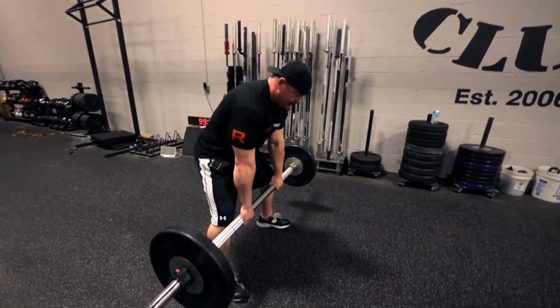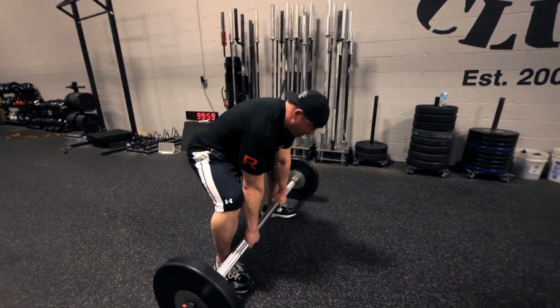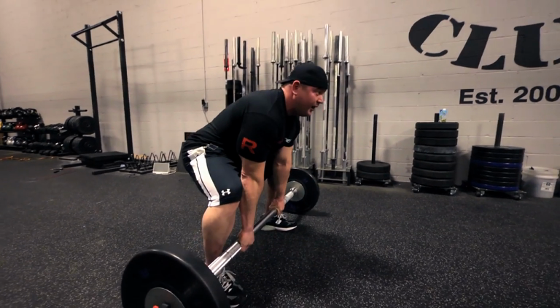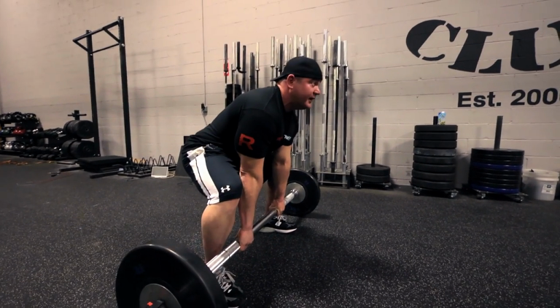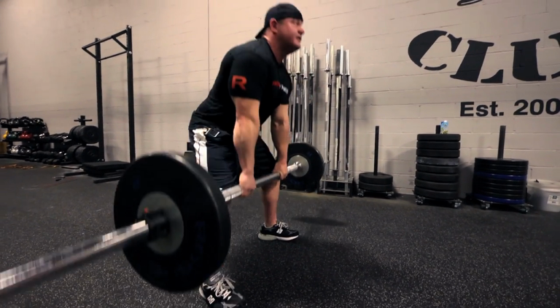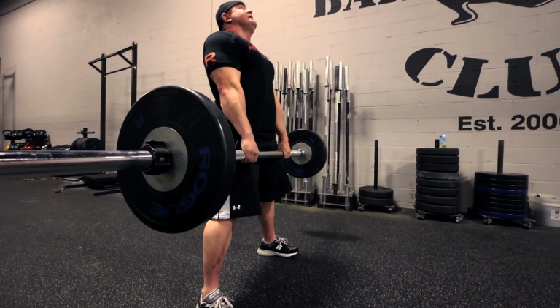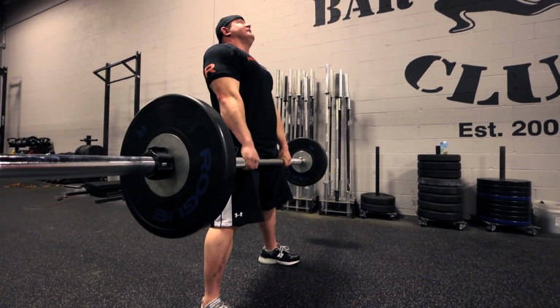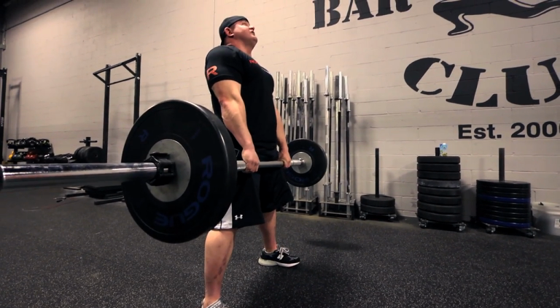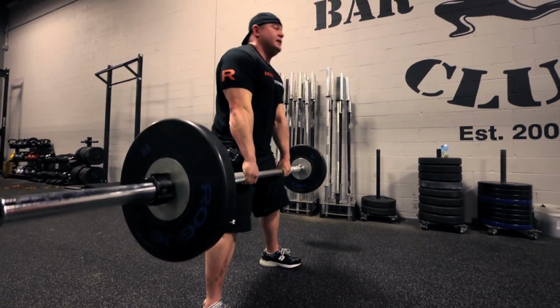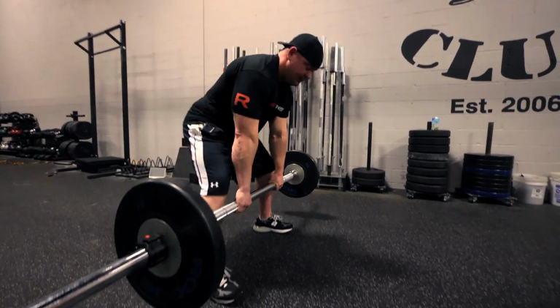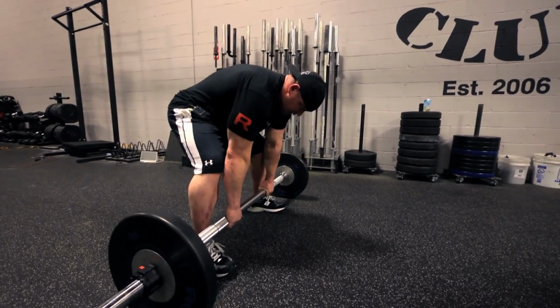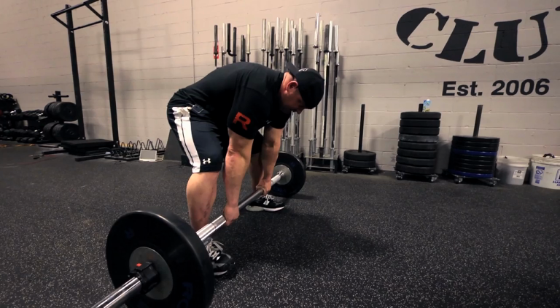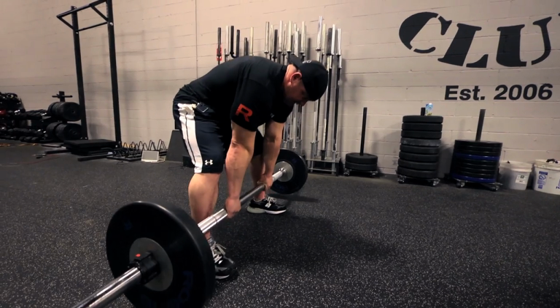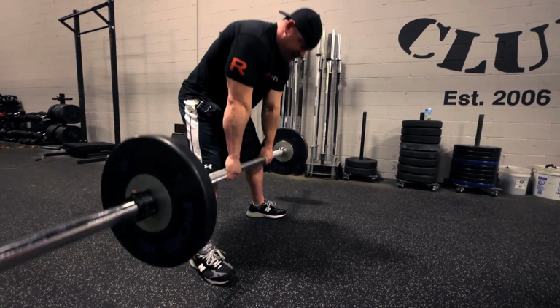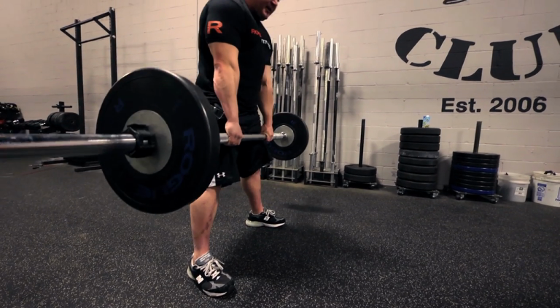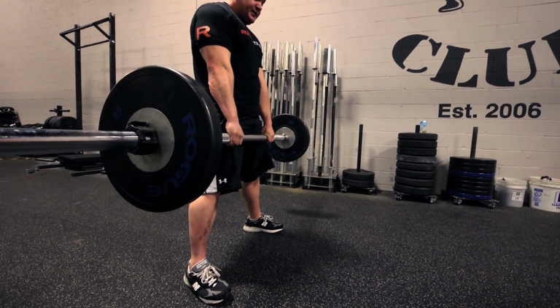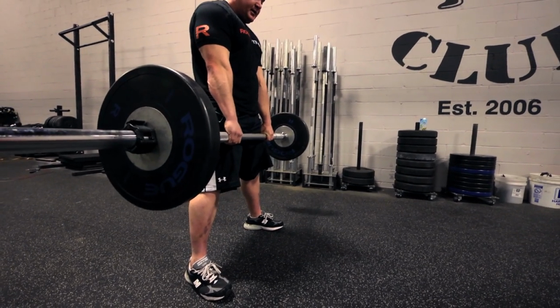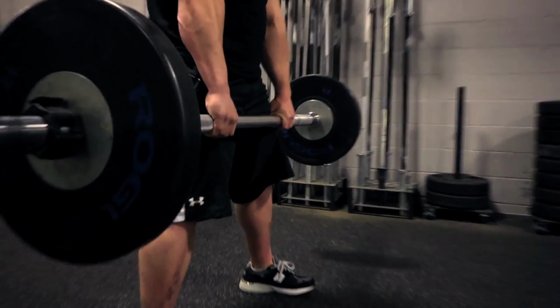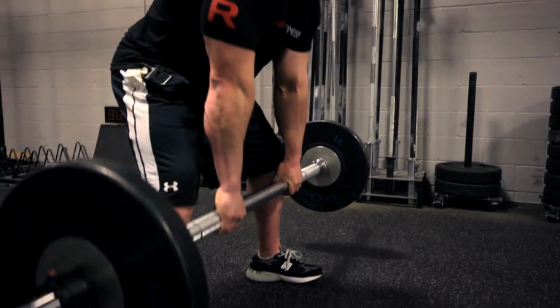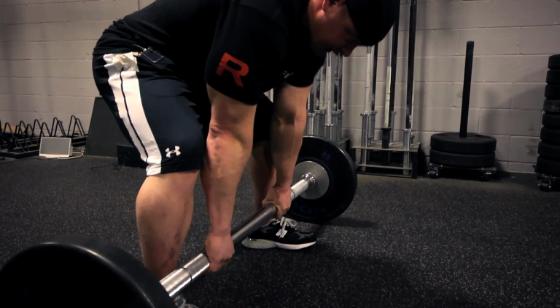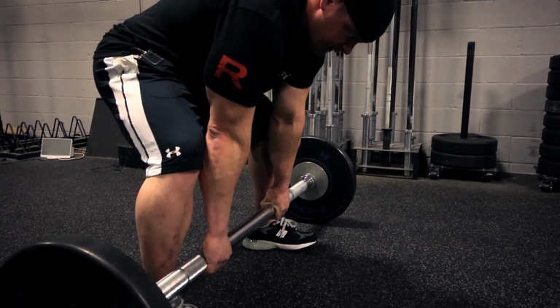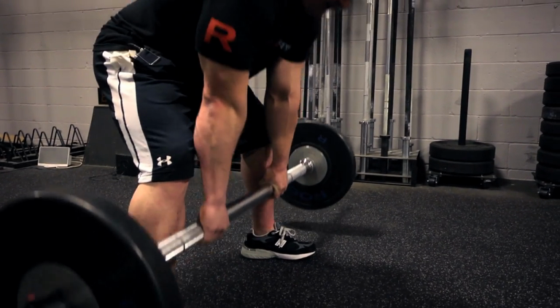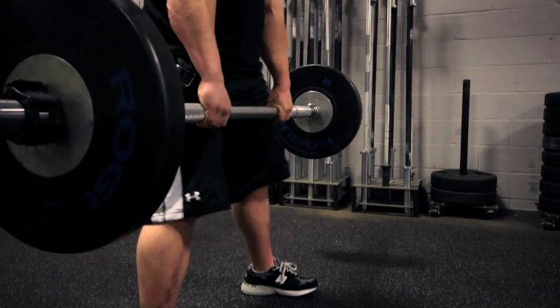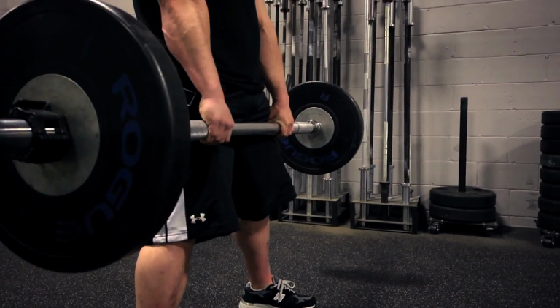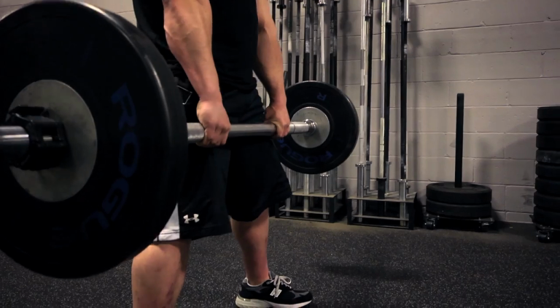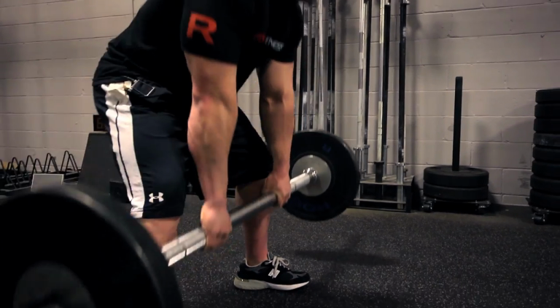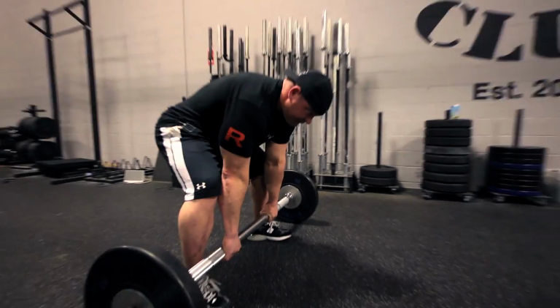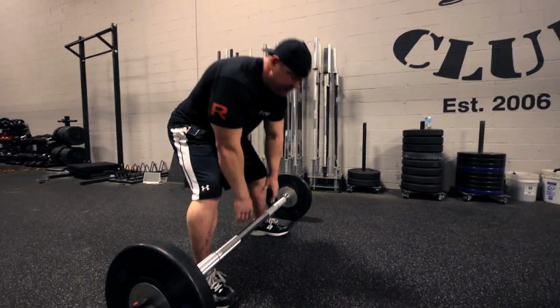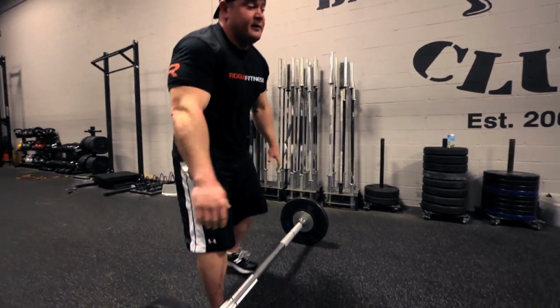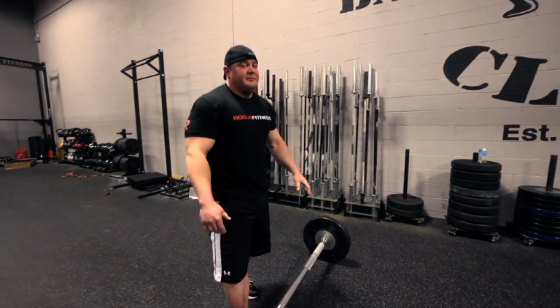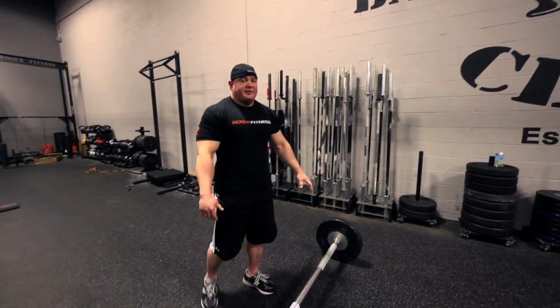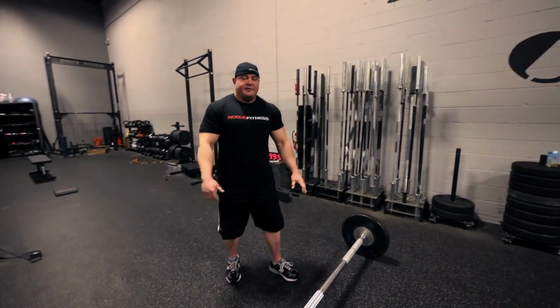If I'm more upright like this, it's a lot less grip. But when I'm like this, it's all sitting into my fingers, into my hands. That's how you build a death grip right there.